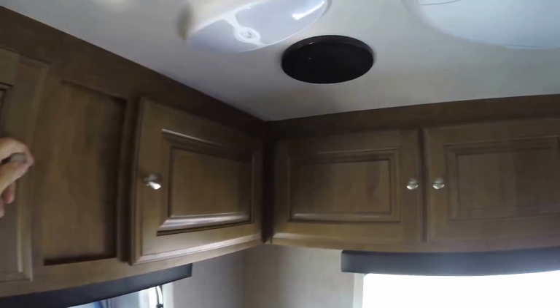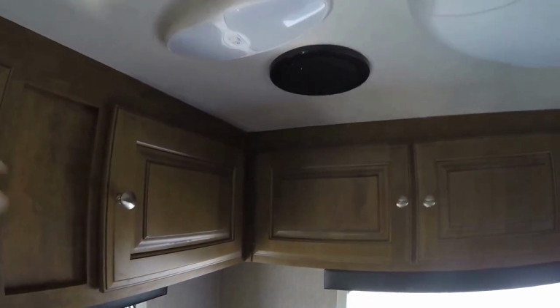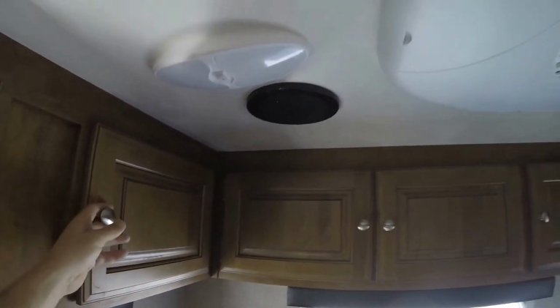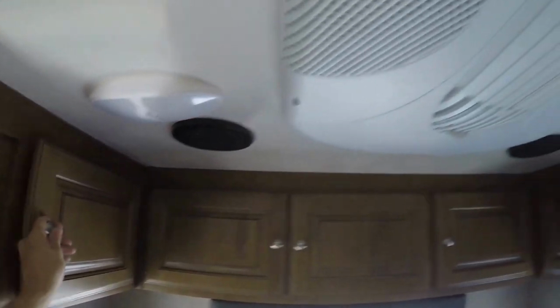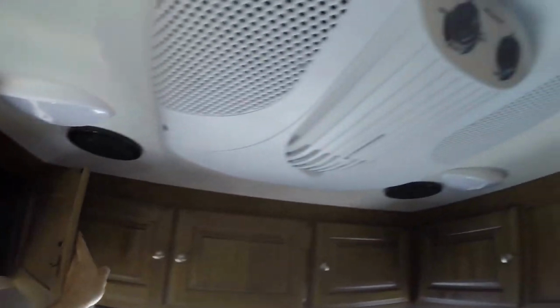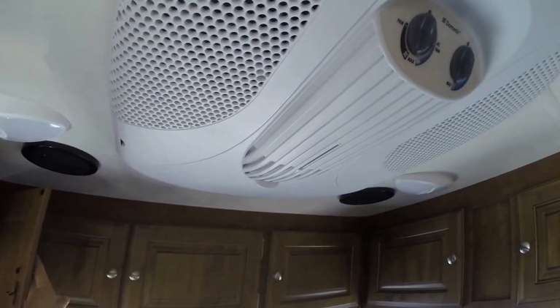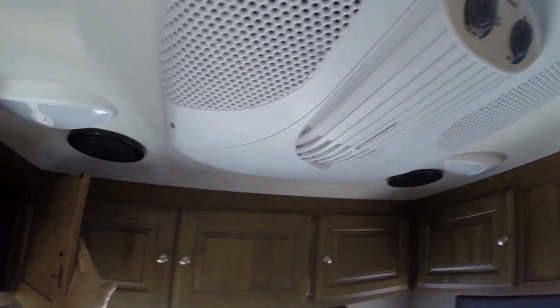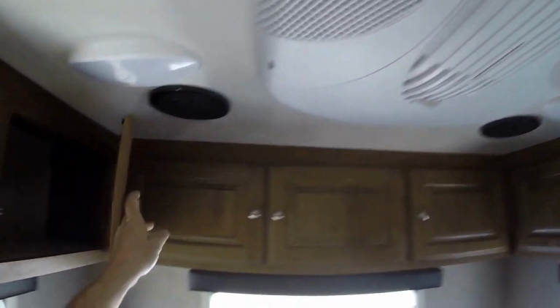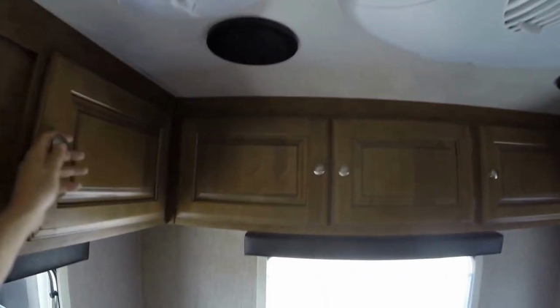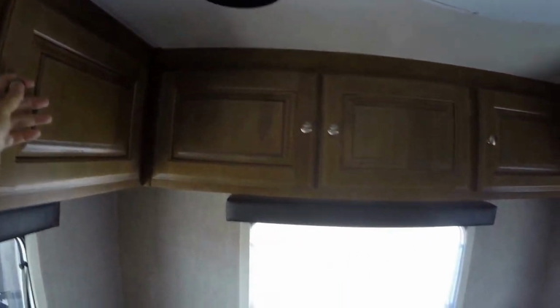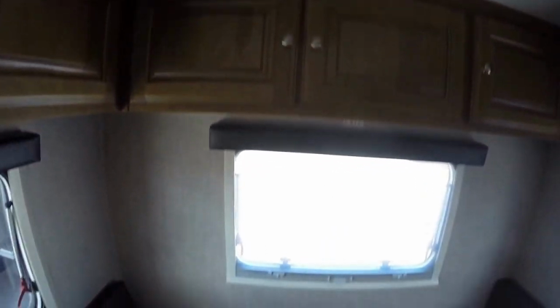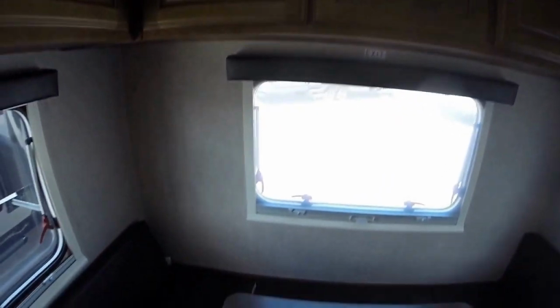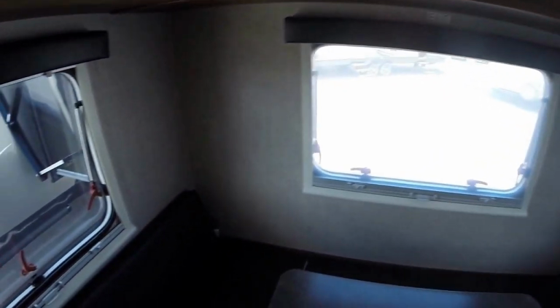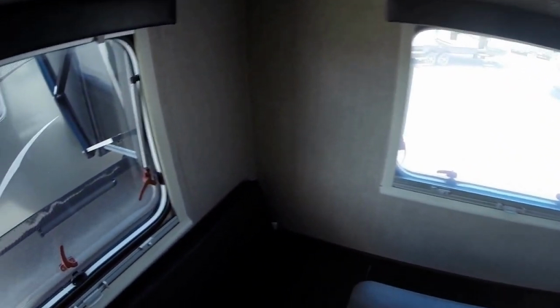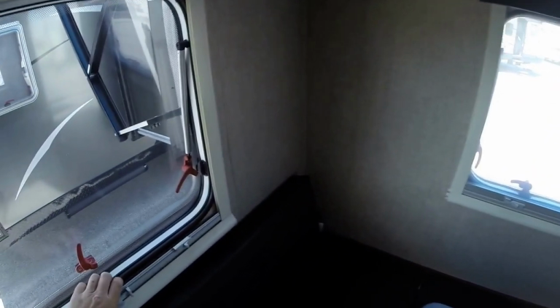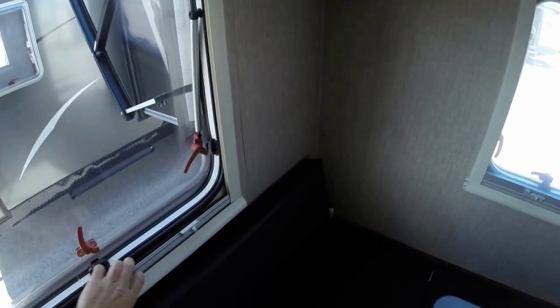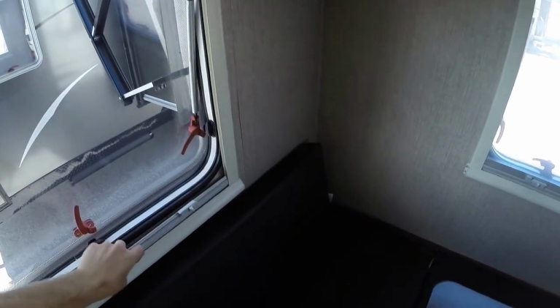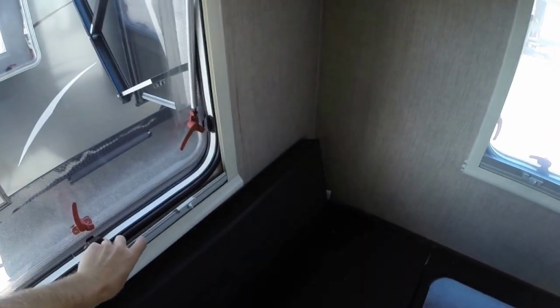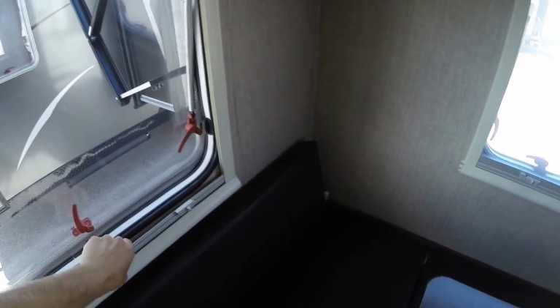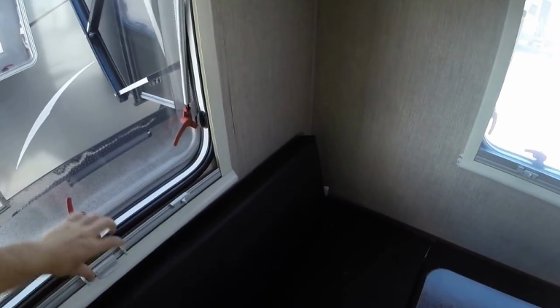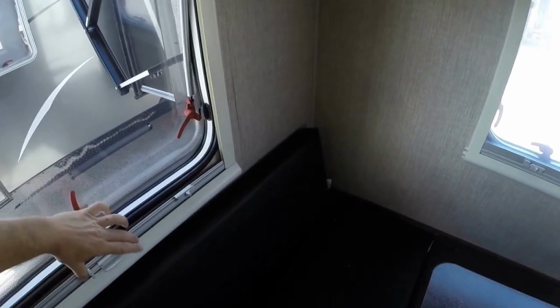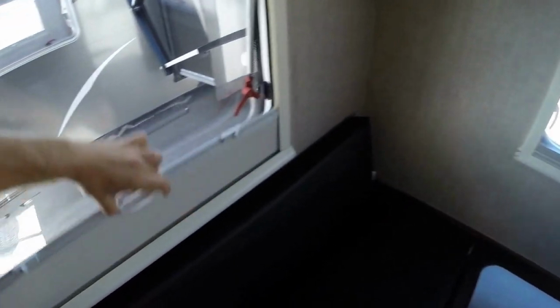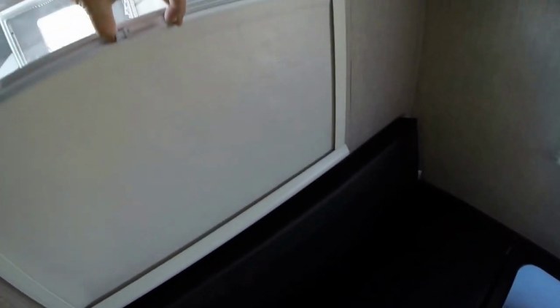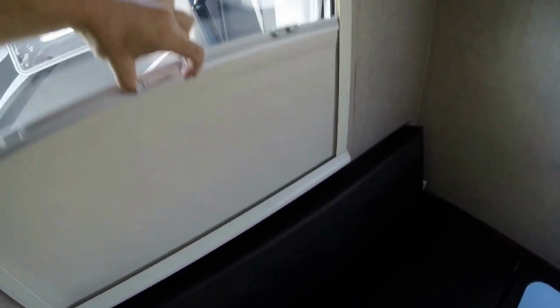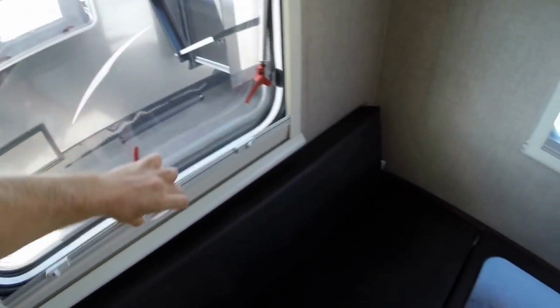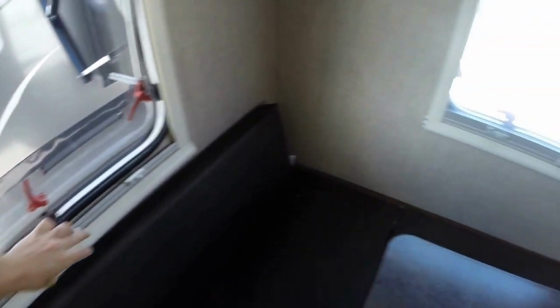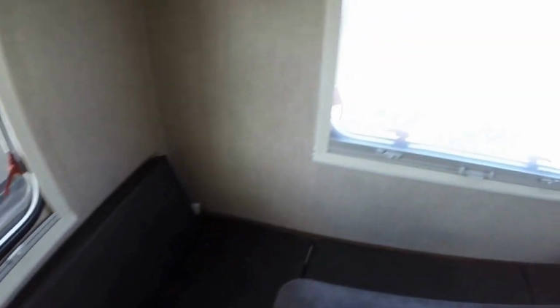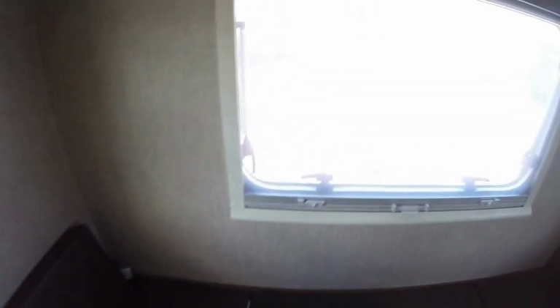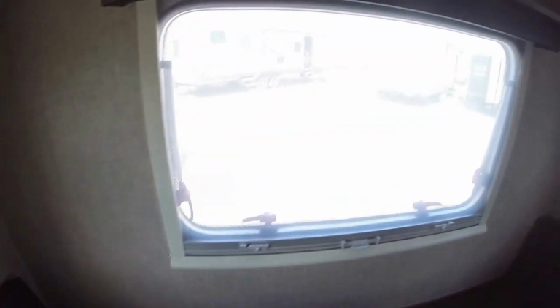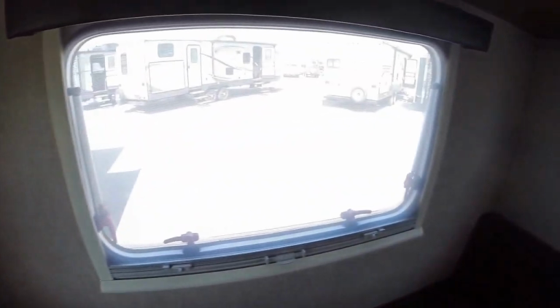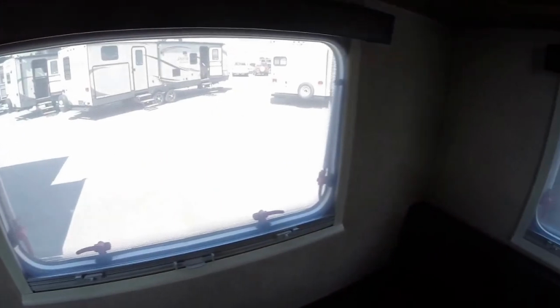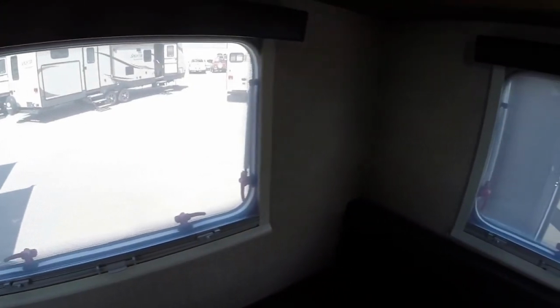You've got speakers on the ceiling, air conditioner right here, and then you've got a privacy curtain on this side. You can see the screens down on these windows already.